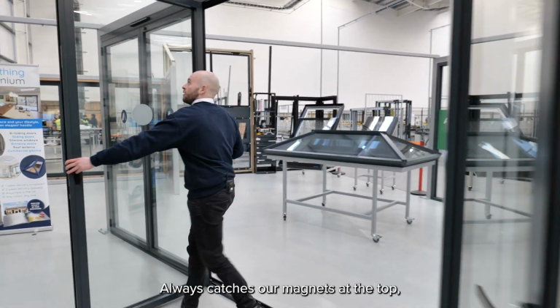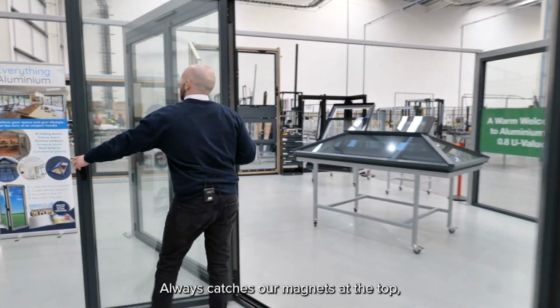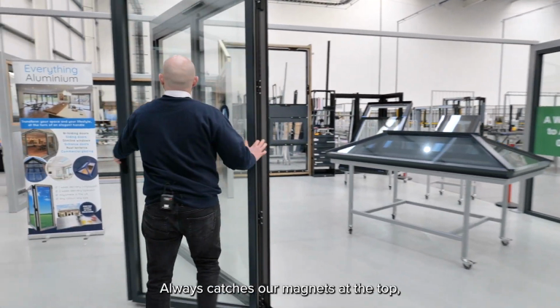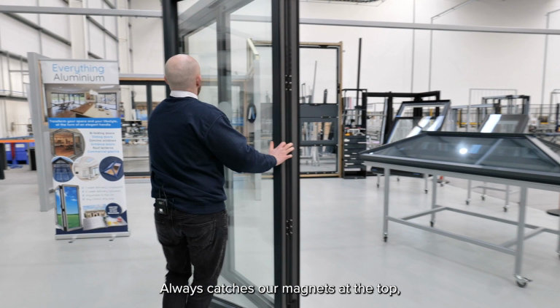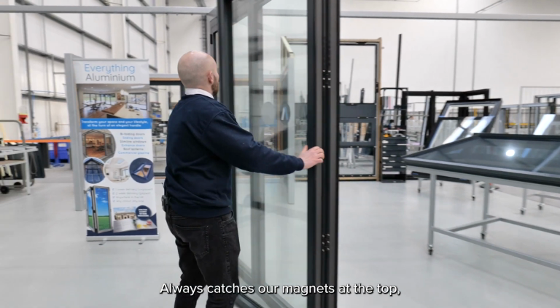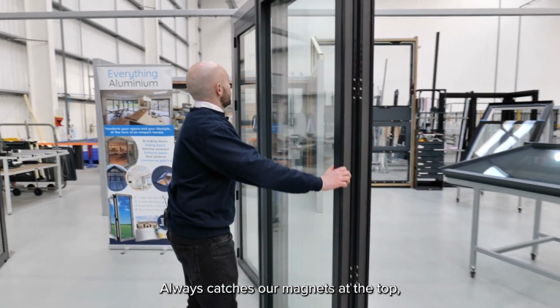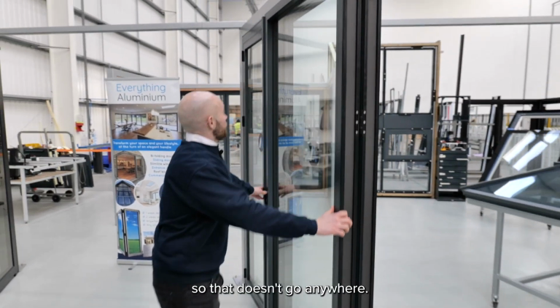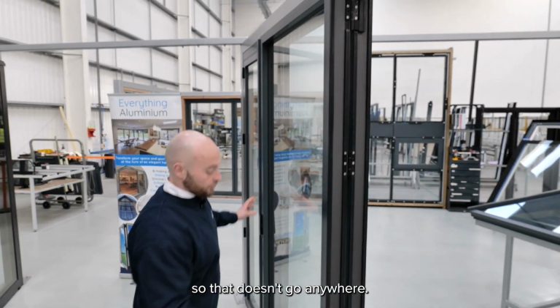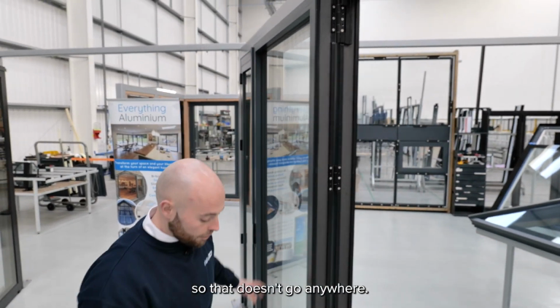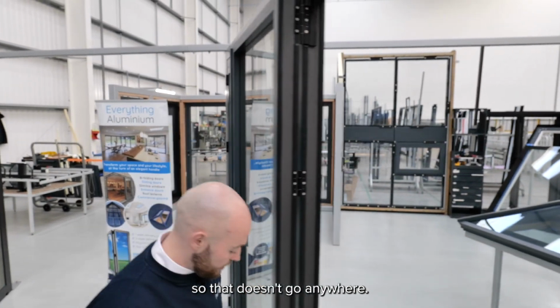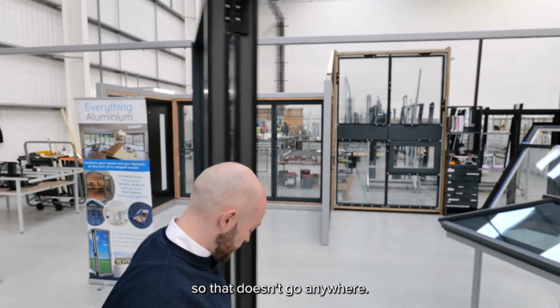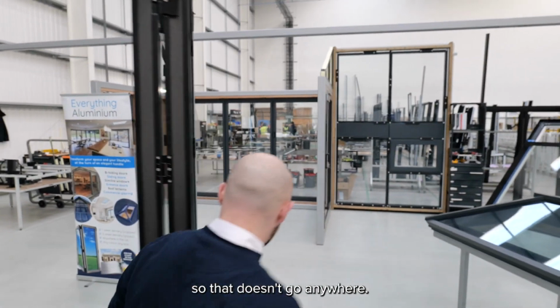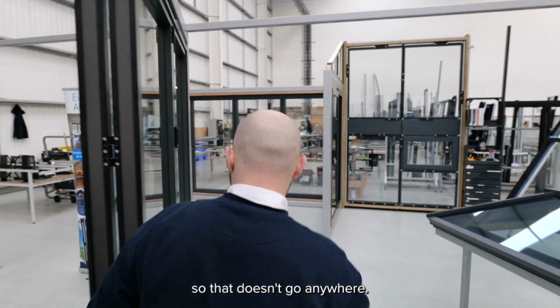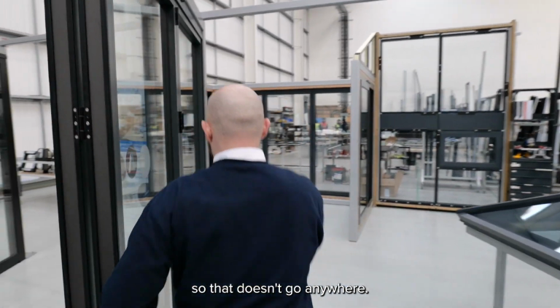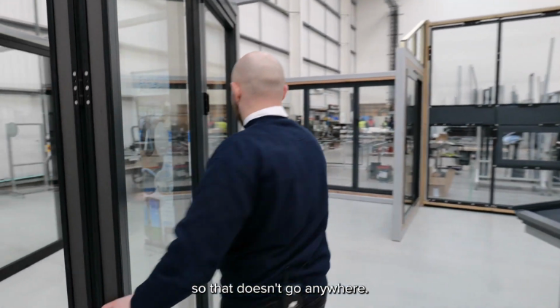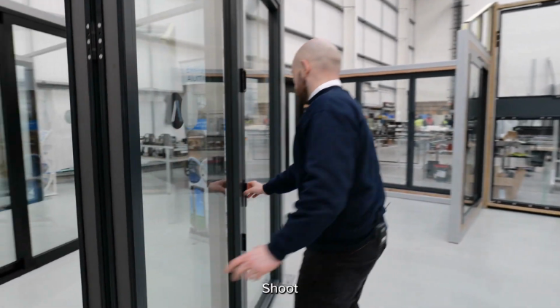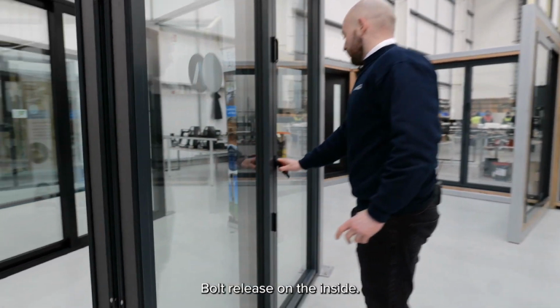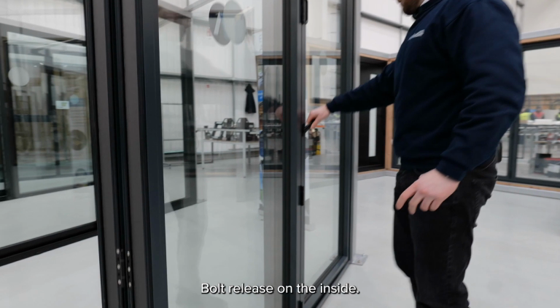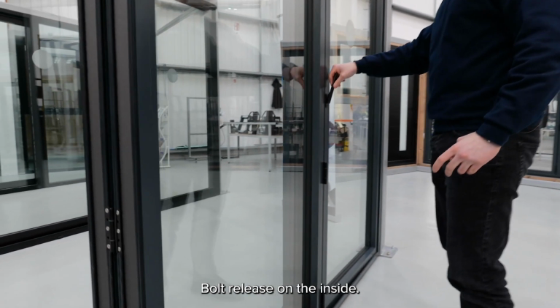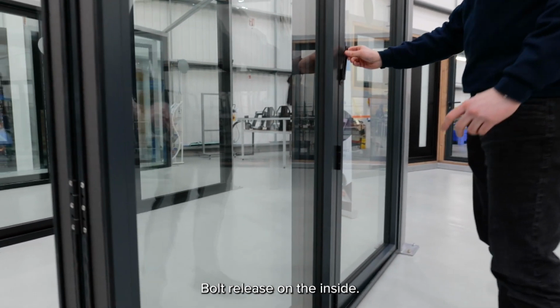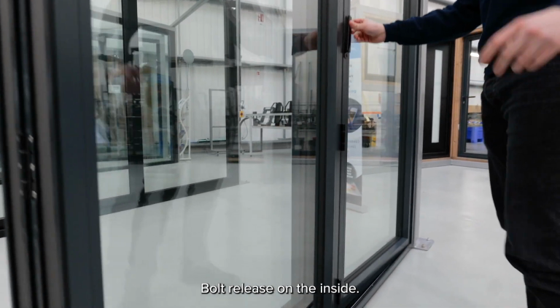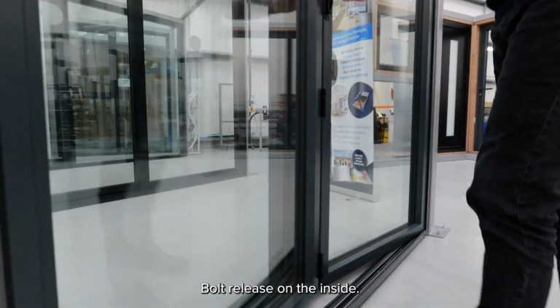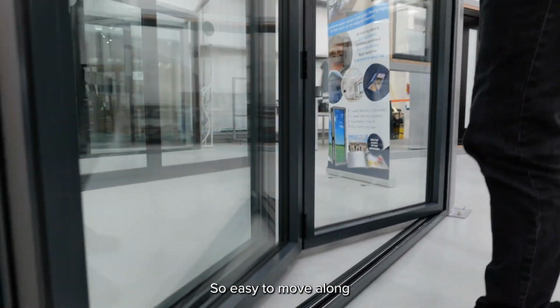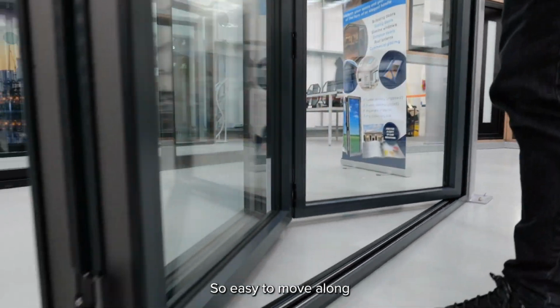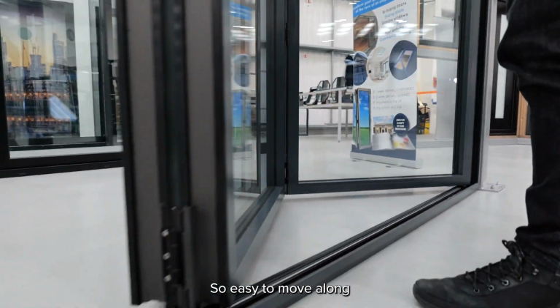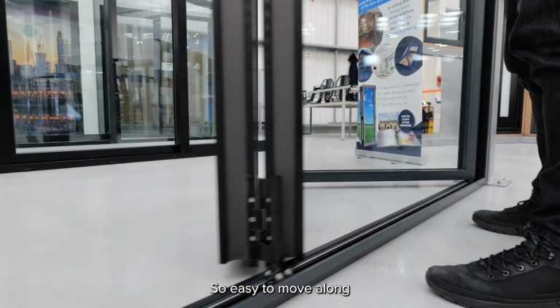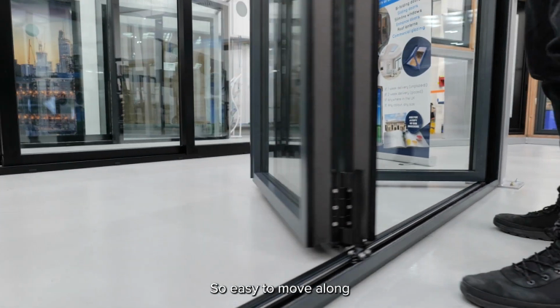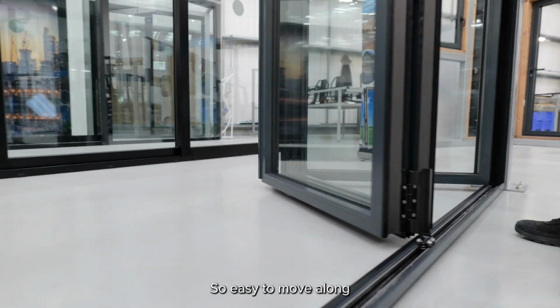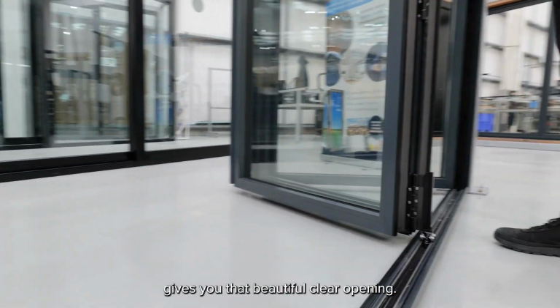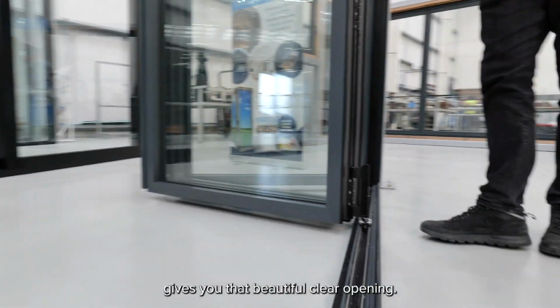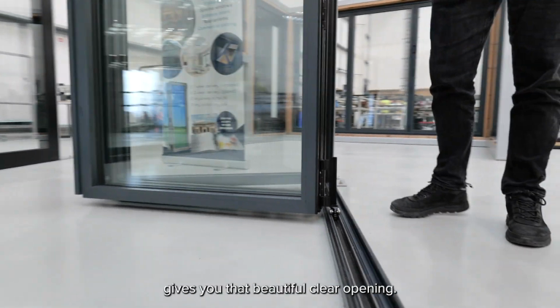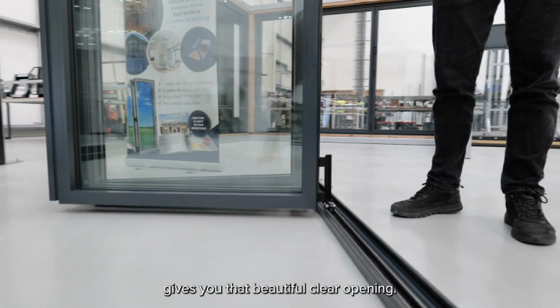Always catches on magnets at the top so that doesn't go anywhere. Shoot bolt release on the inside, so easy to move along, gives you that beautiful clear opening.